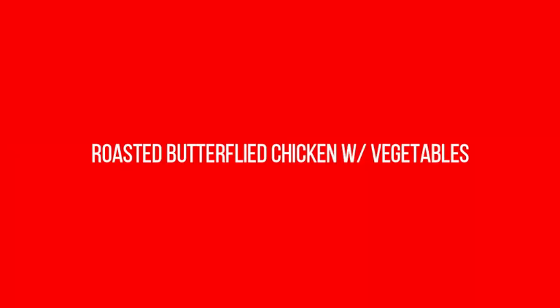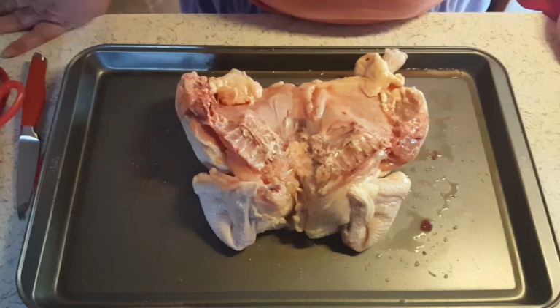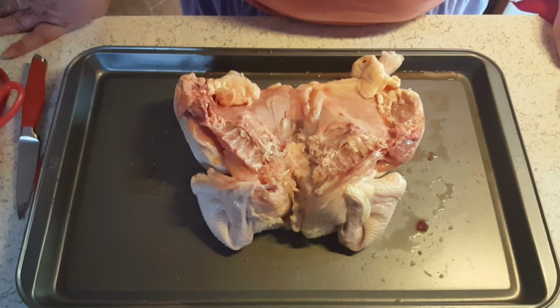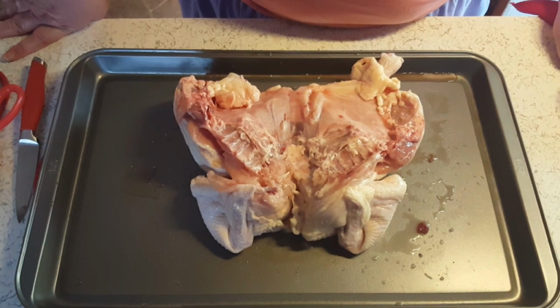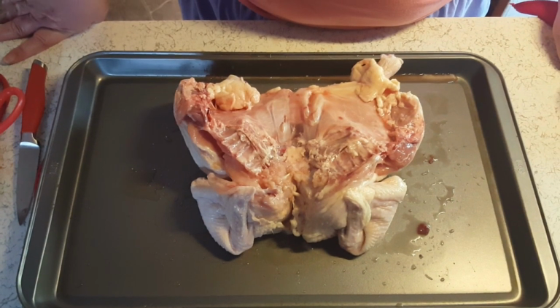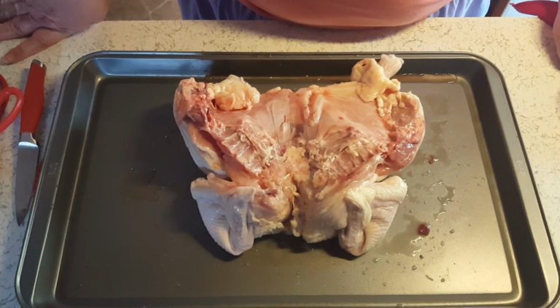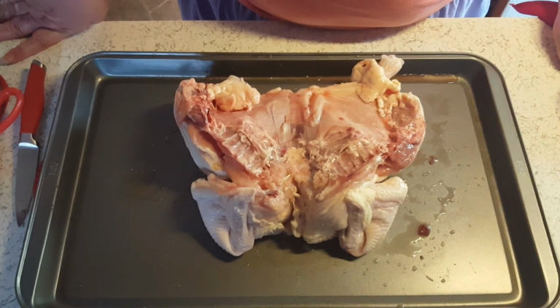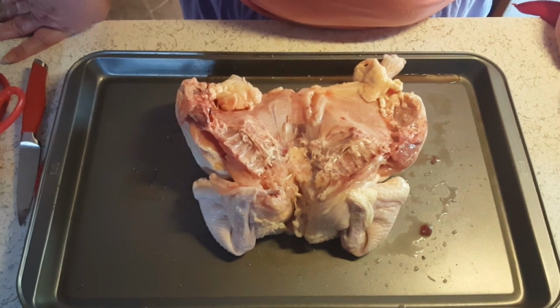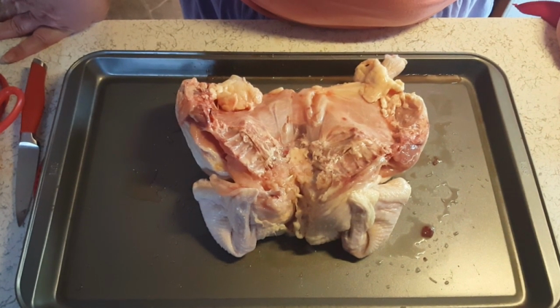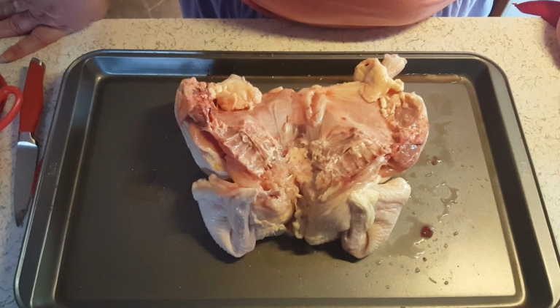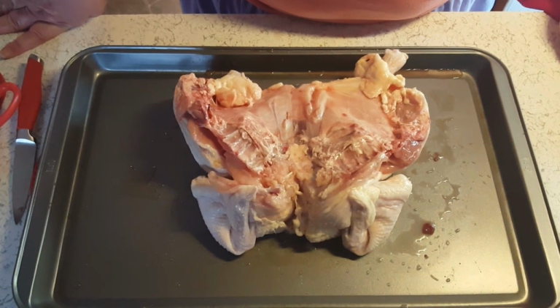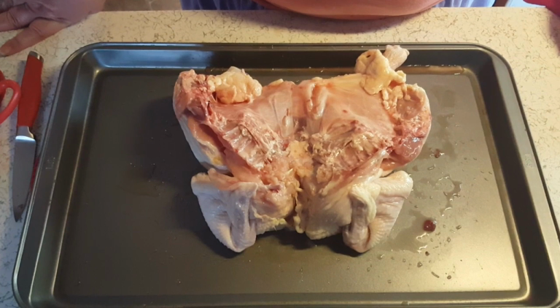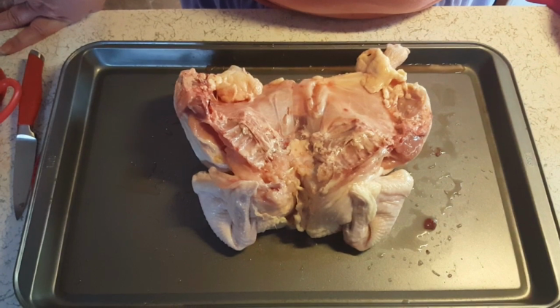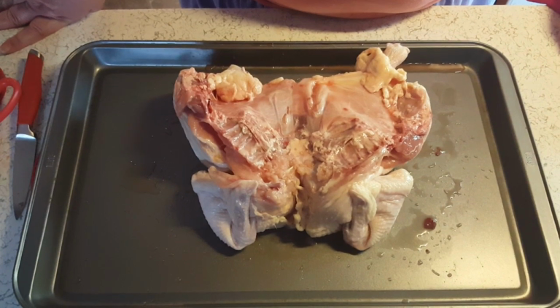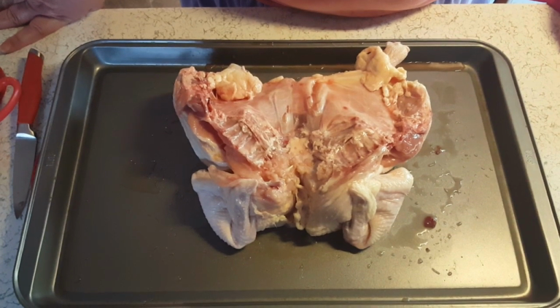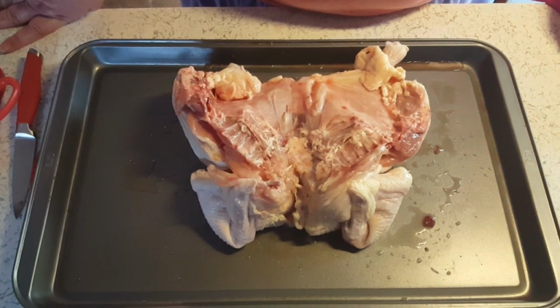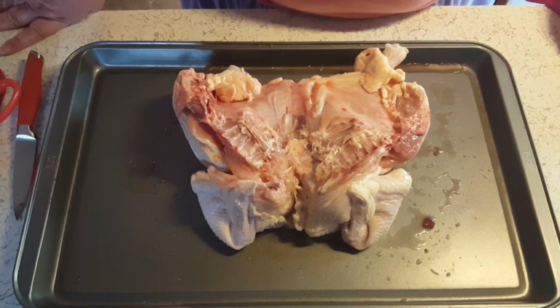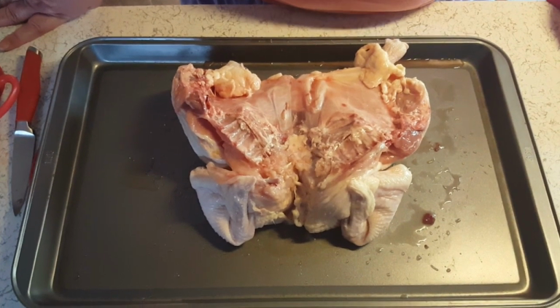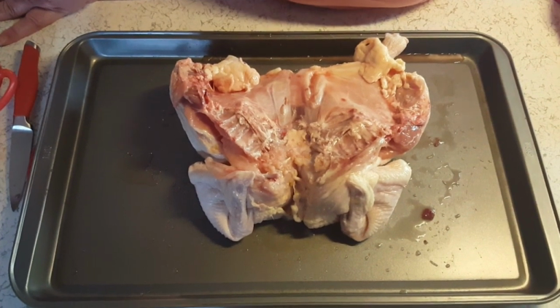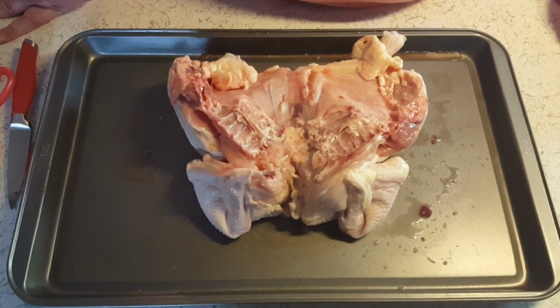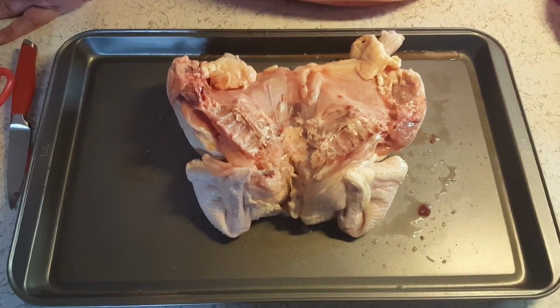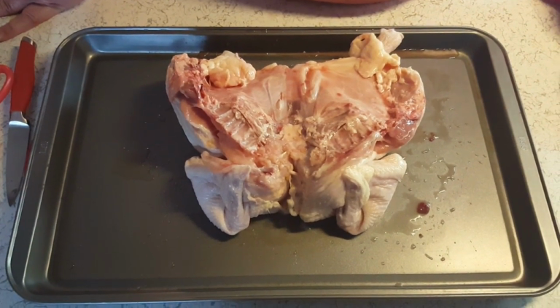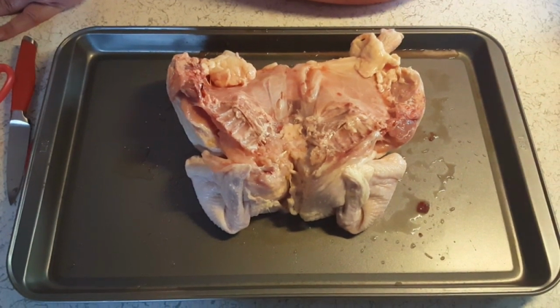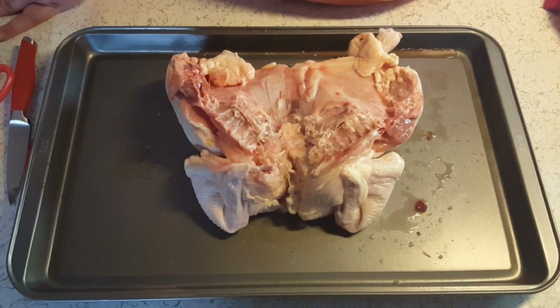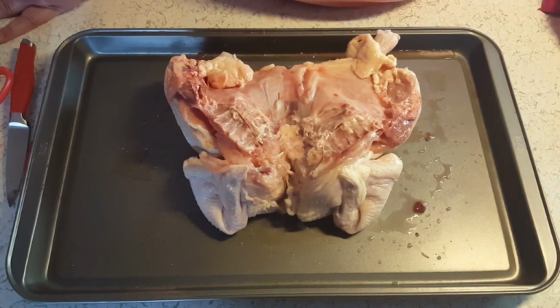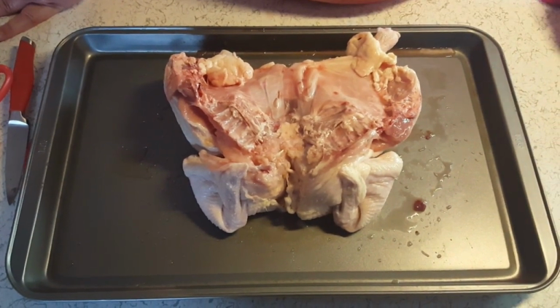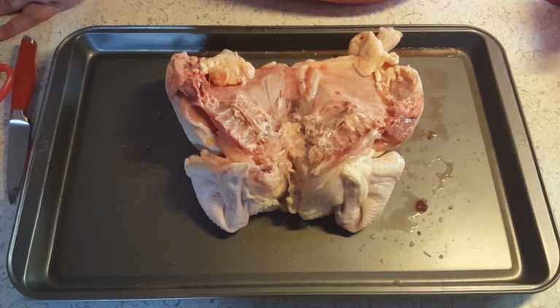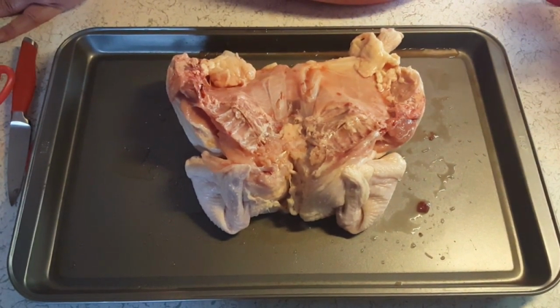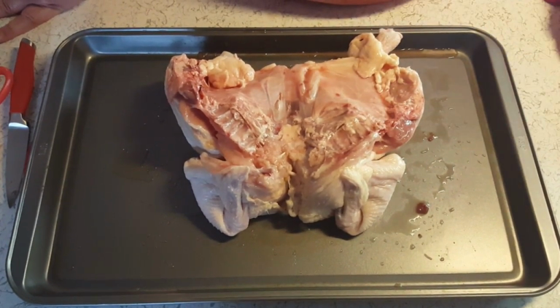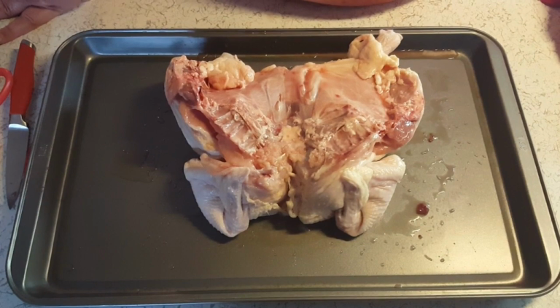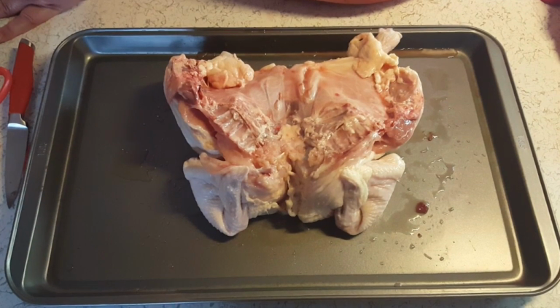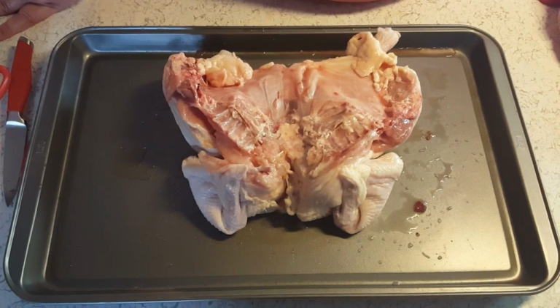Hi guys, it's Patty with Lil Red Southern Kitchen and today we're having Butterflied Roast Chicken. Some people call it Spatchcock, but it's just Butterflied.